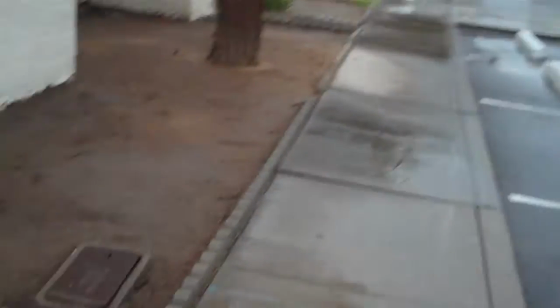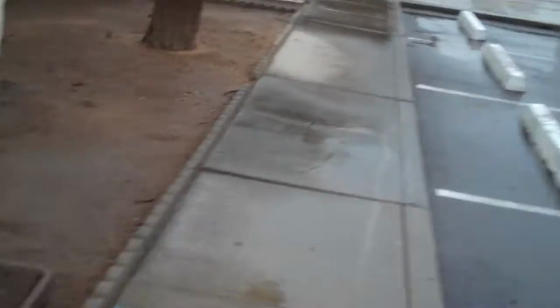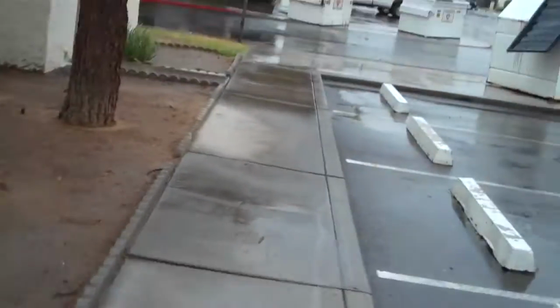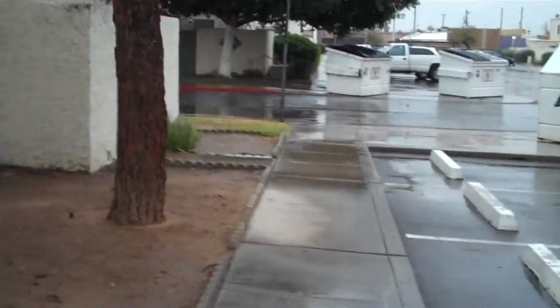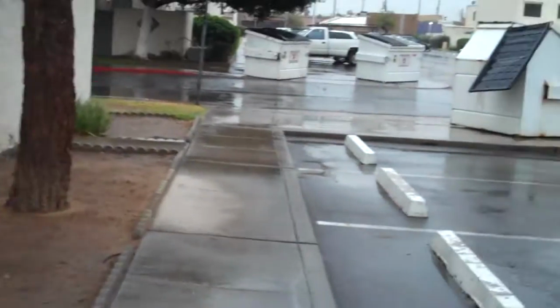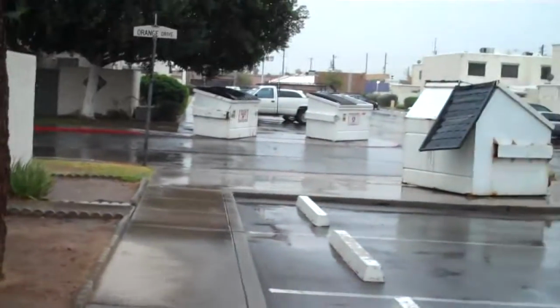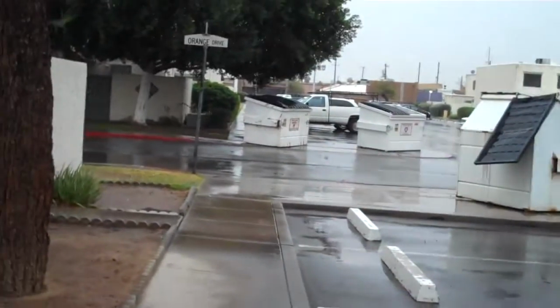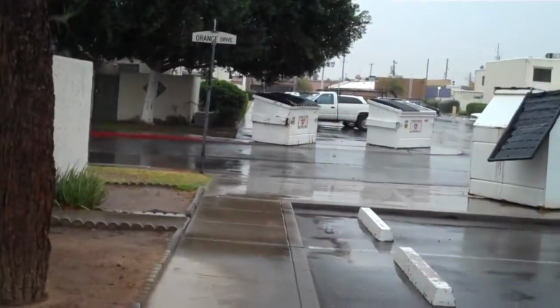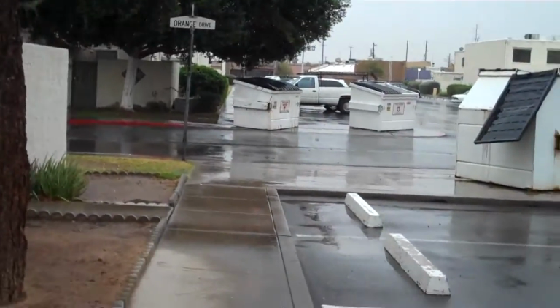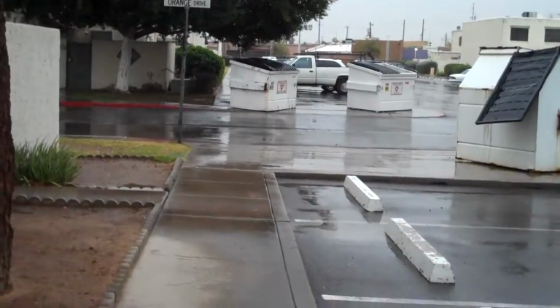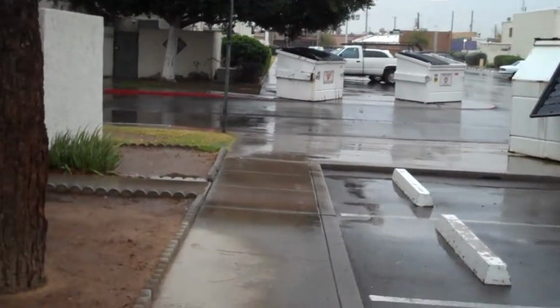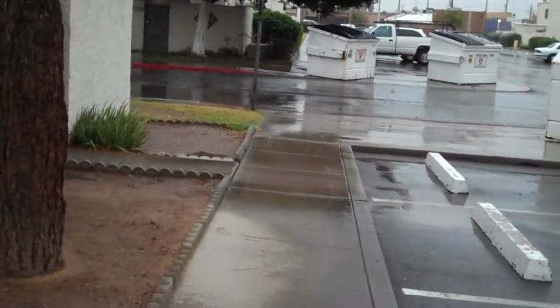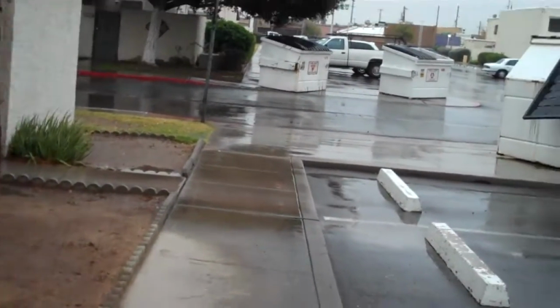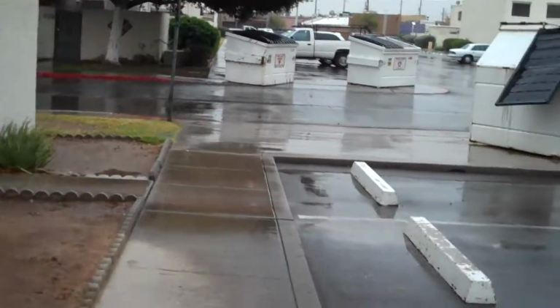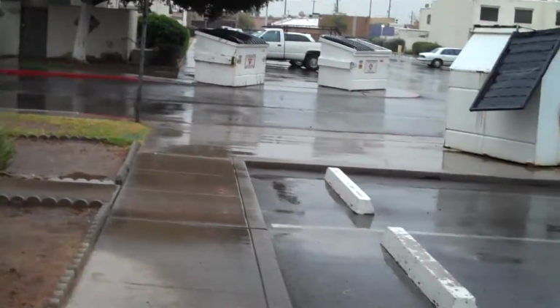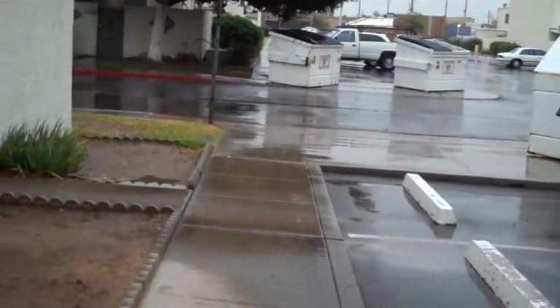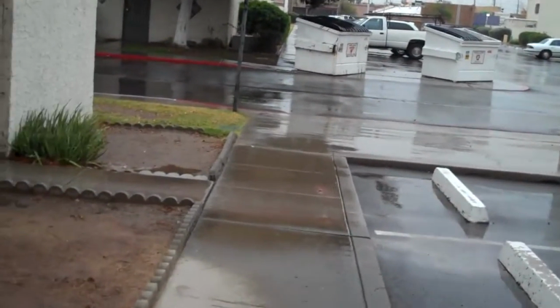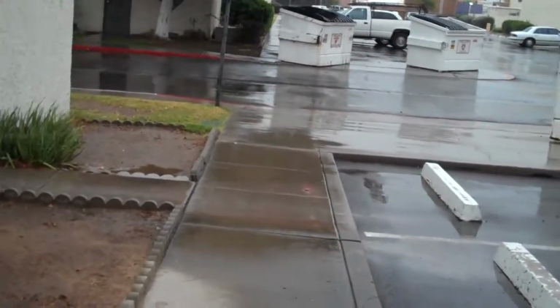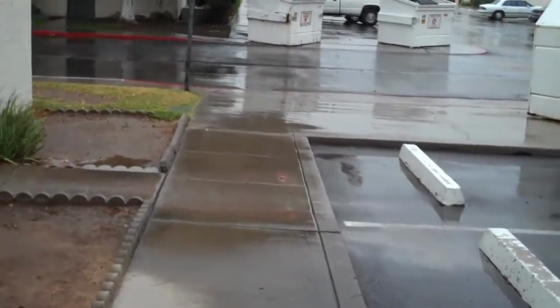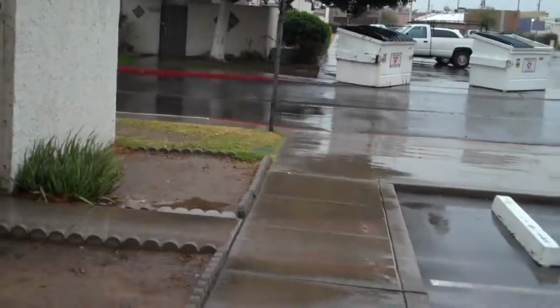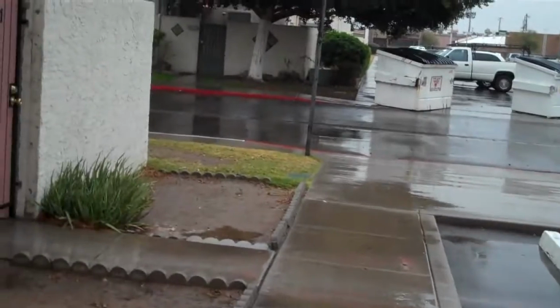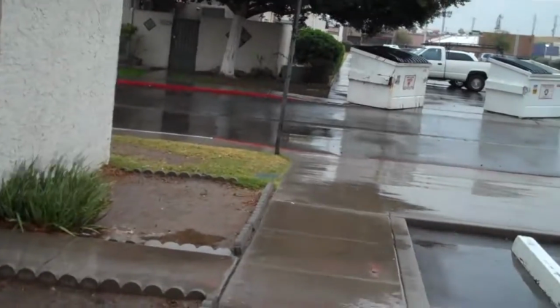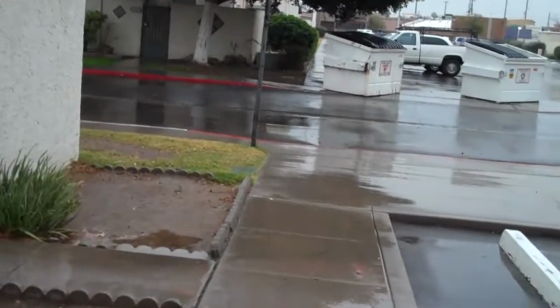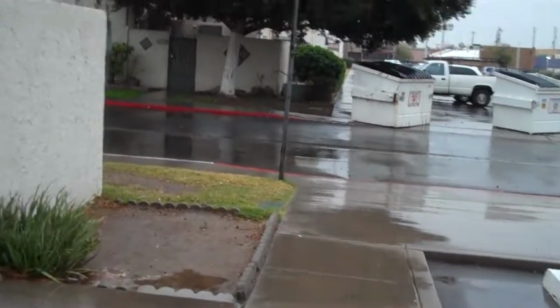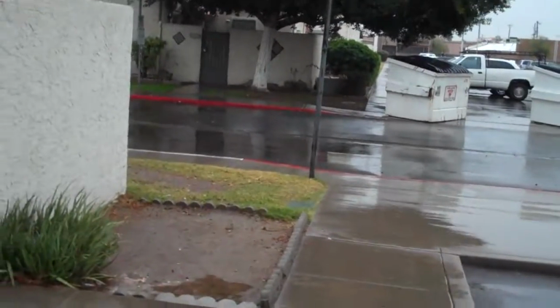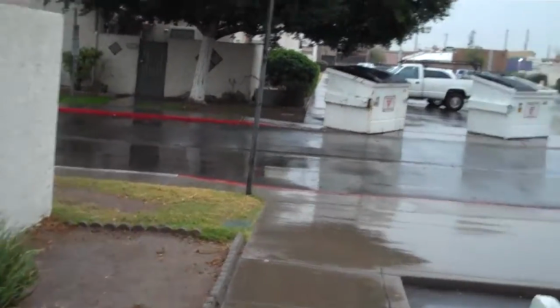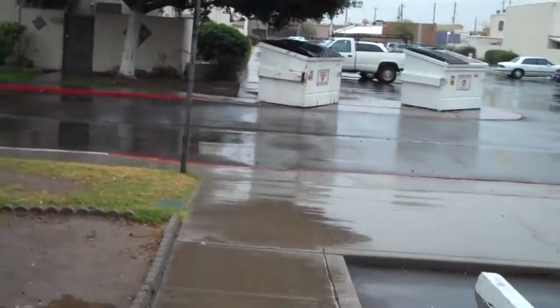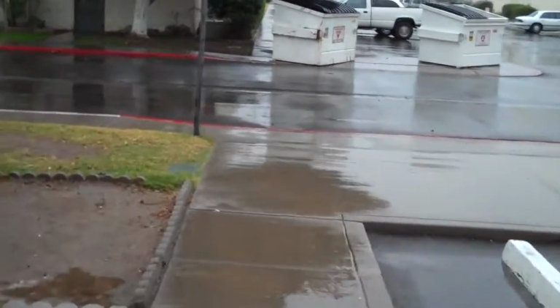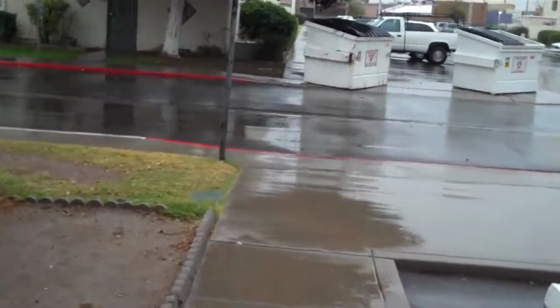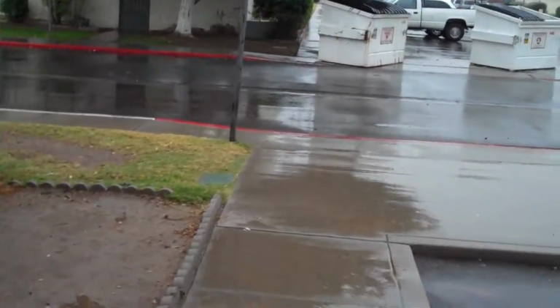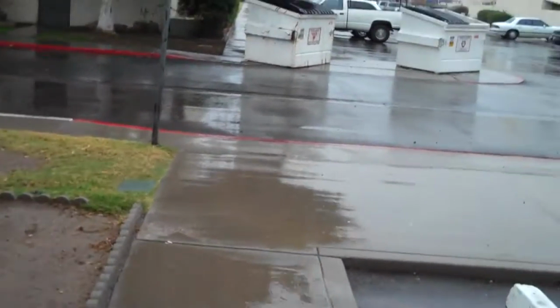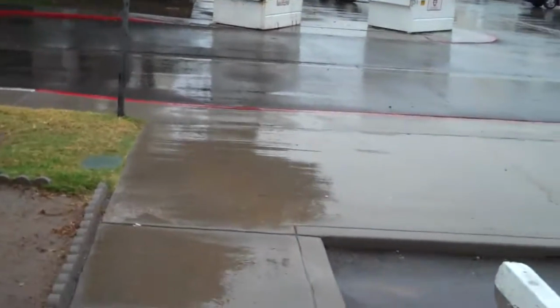I'm going to try to walk down the road here and give you an idea of what the neighborhood is like and not get things too wet. As you can see, it's rainy today.